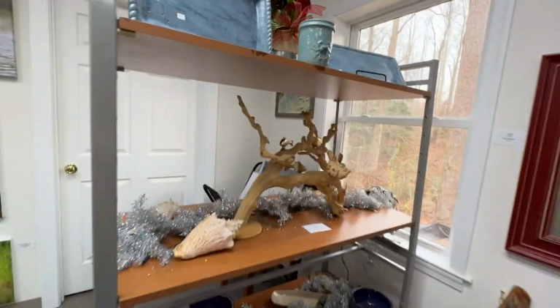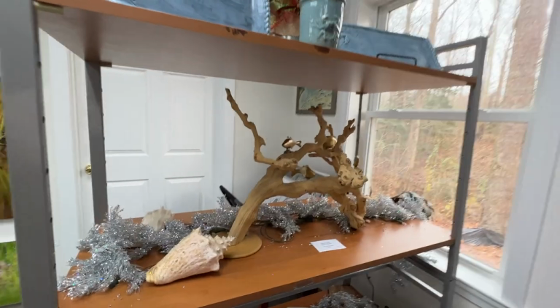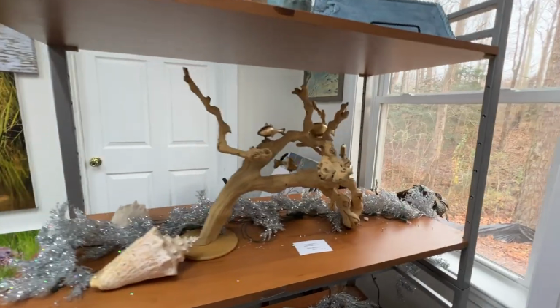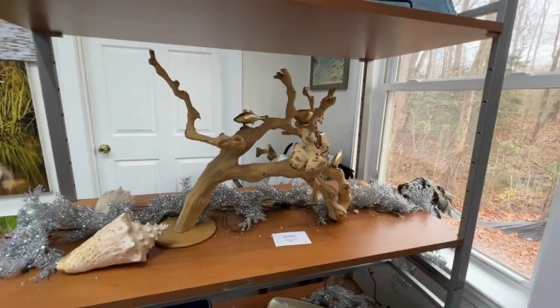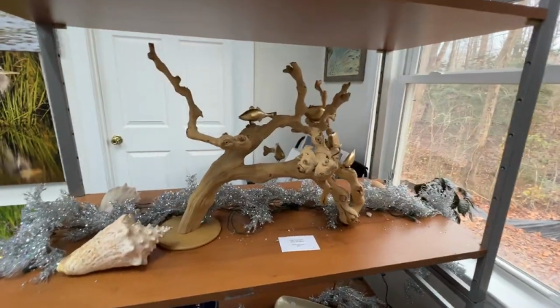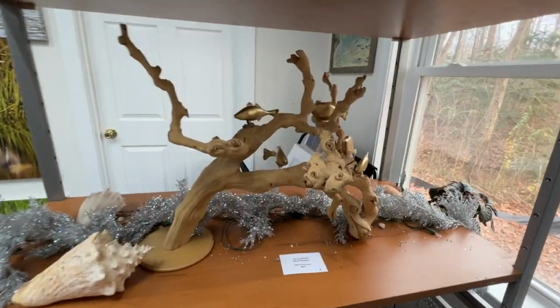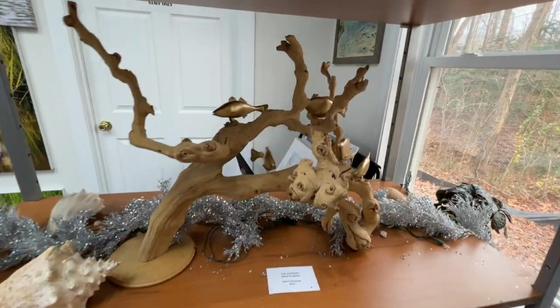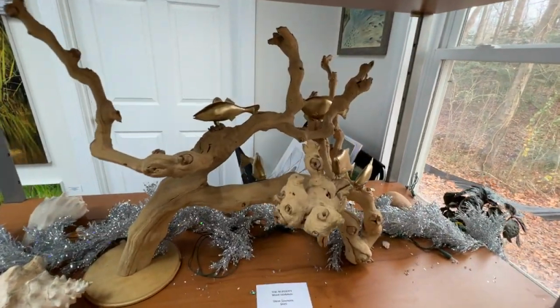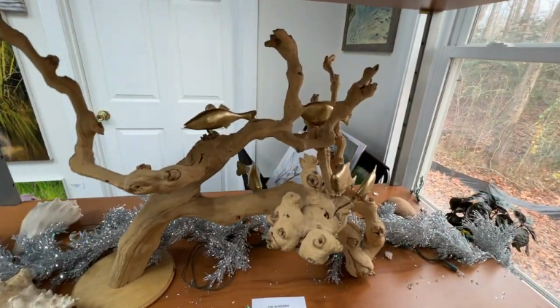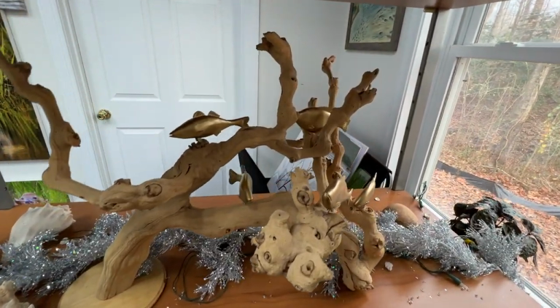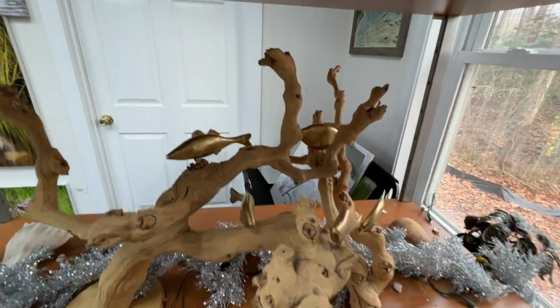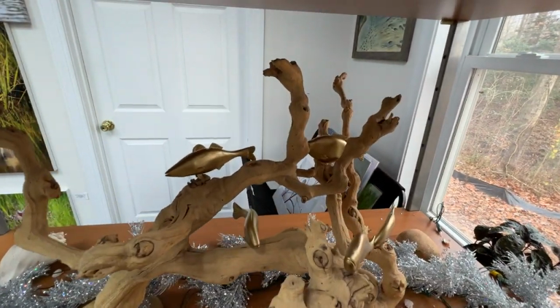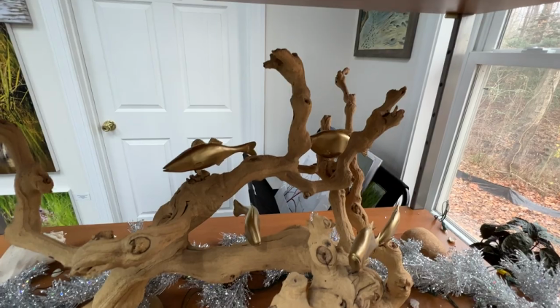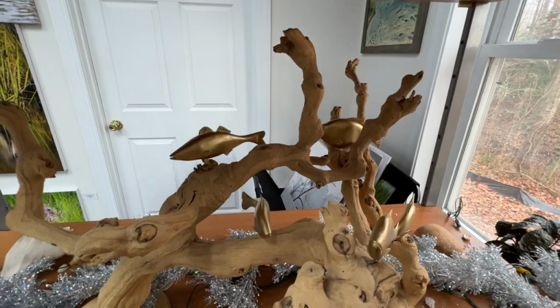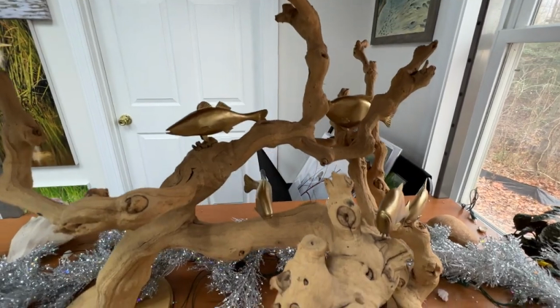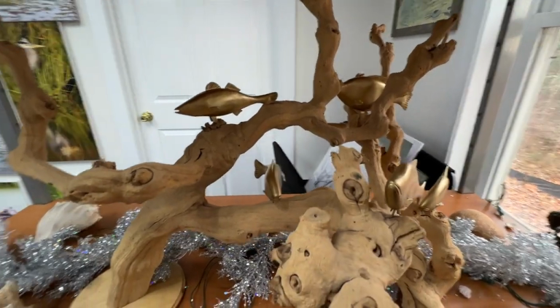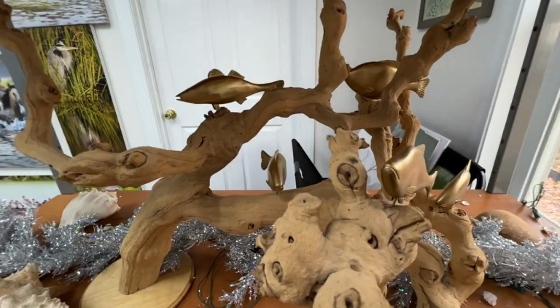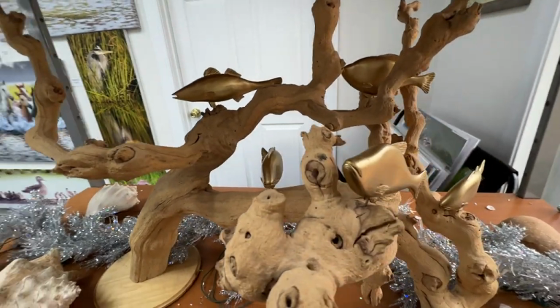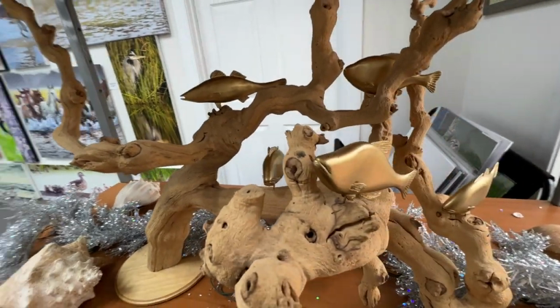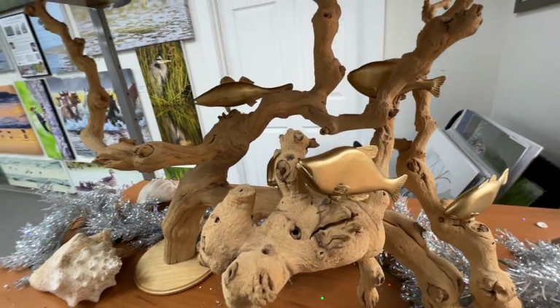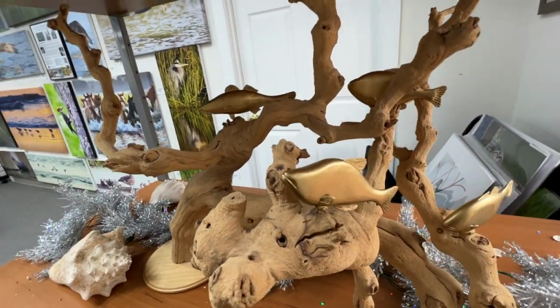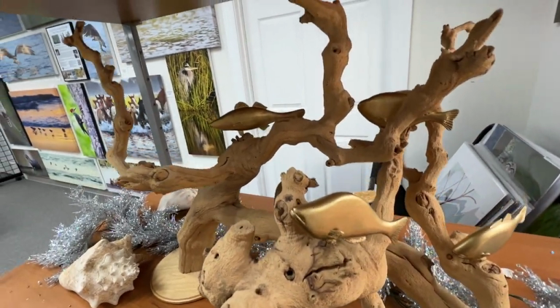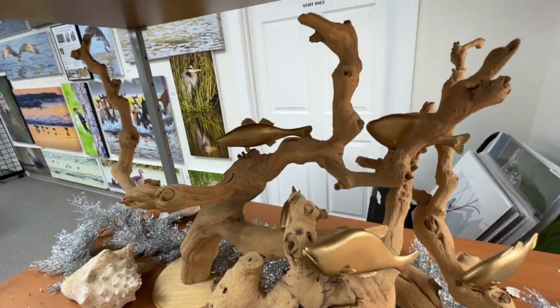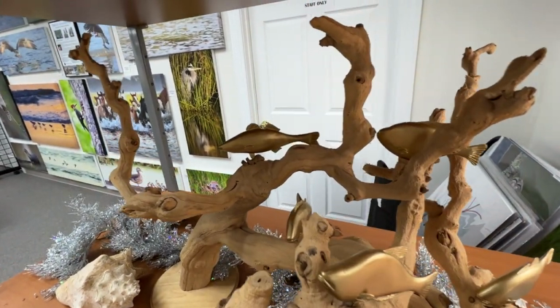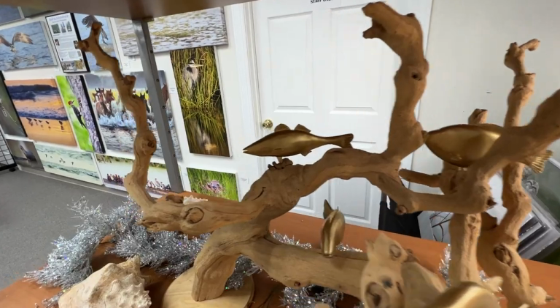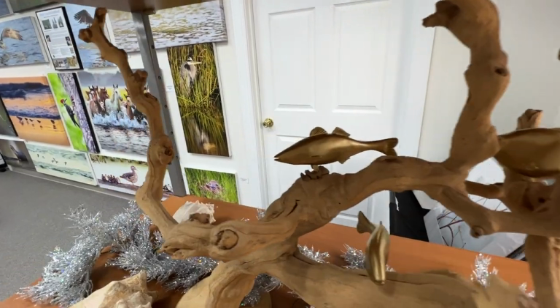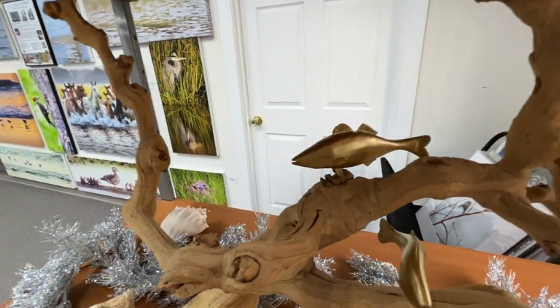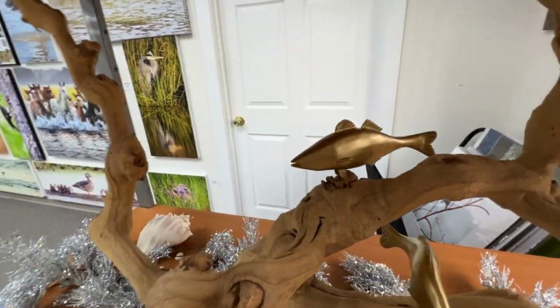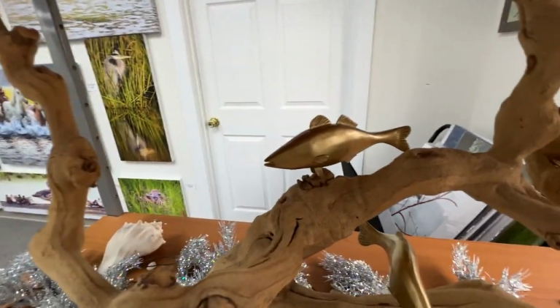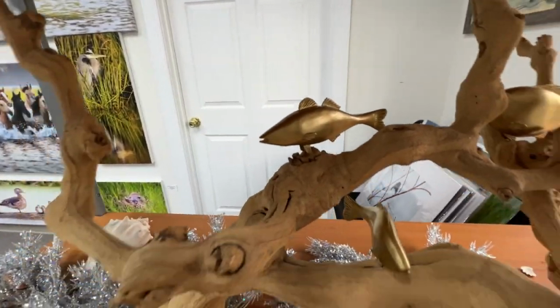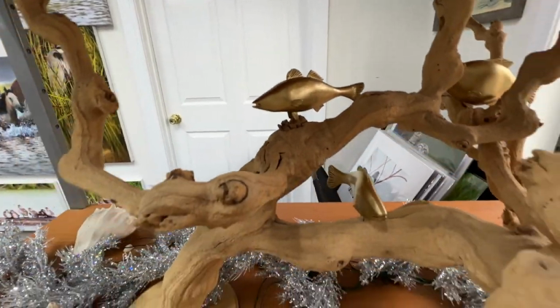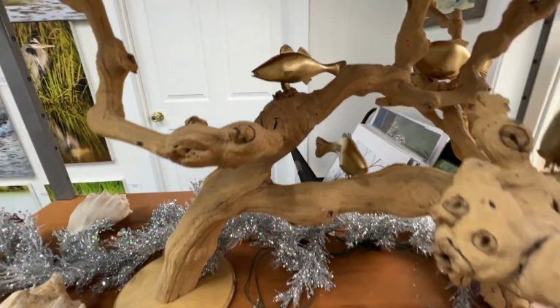This sculpture is called The Nursery, and it's five different fish, all hand-carved, and set in a really nice wooden sculpture area.